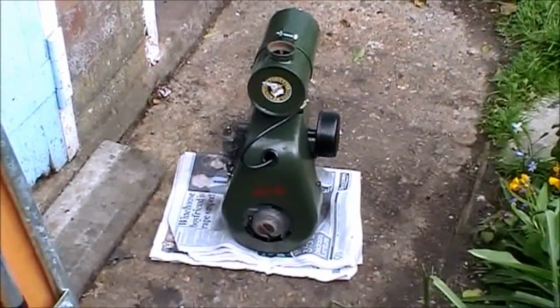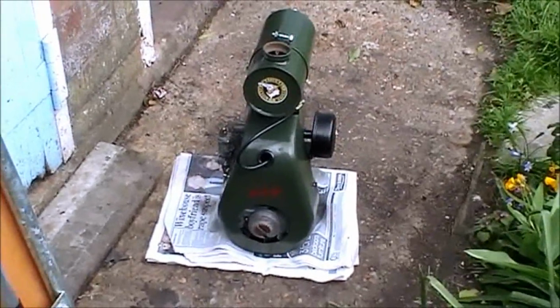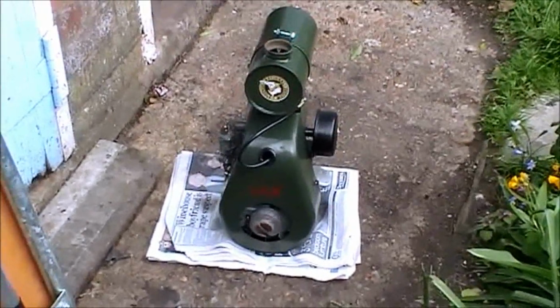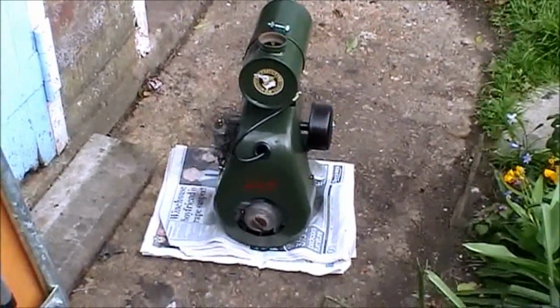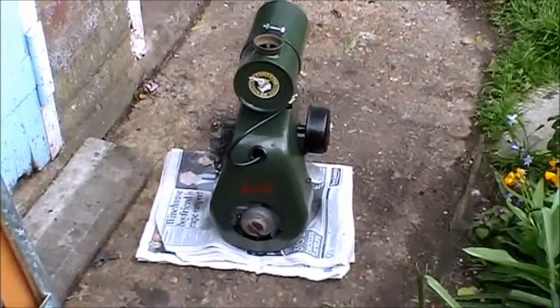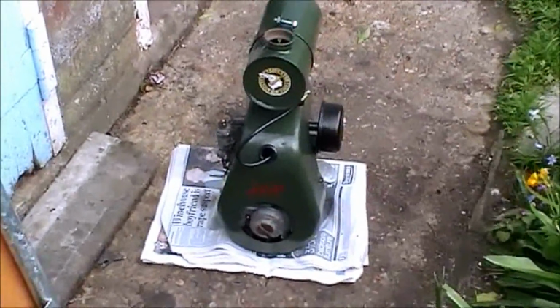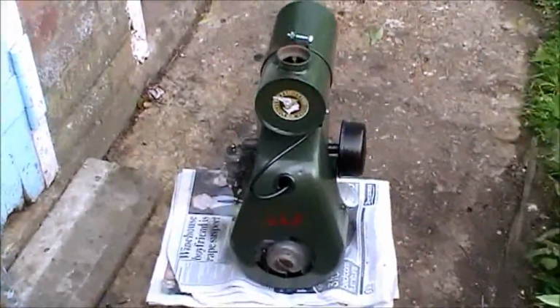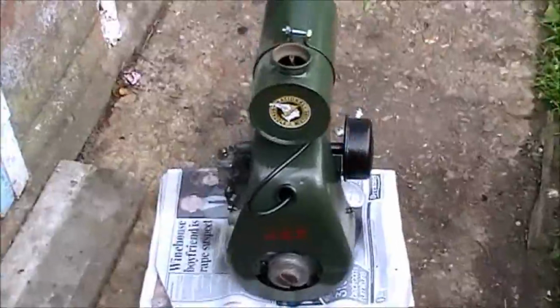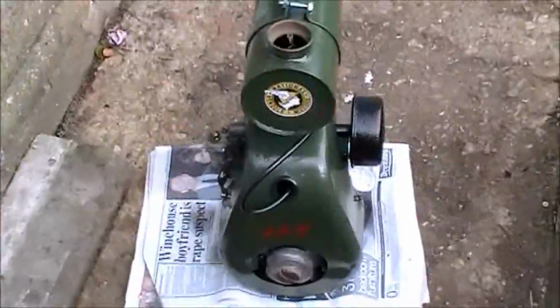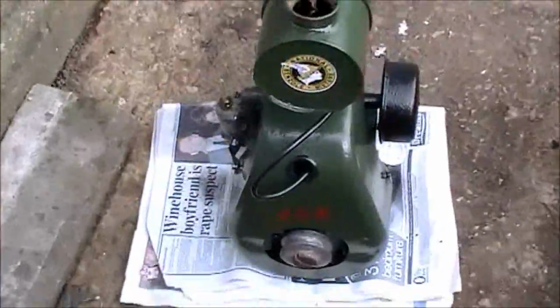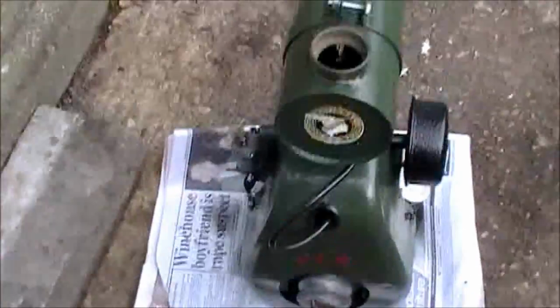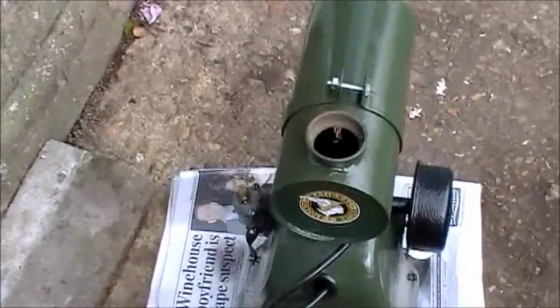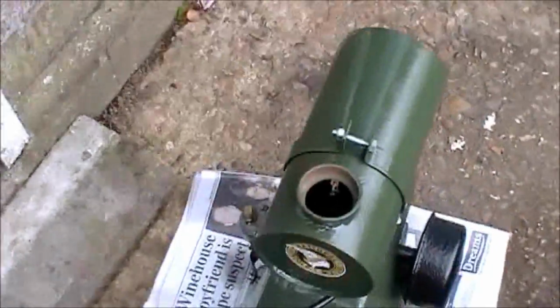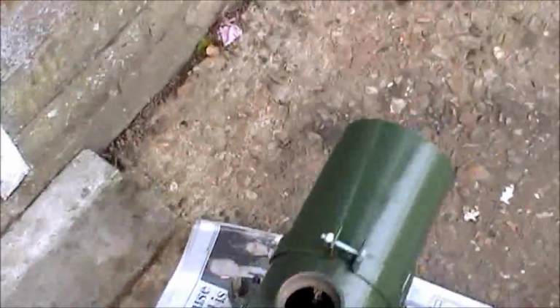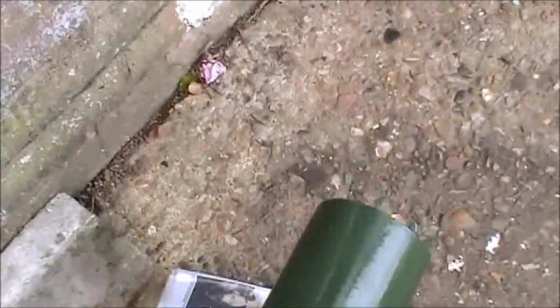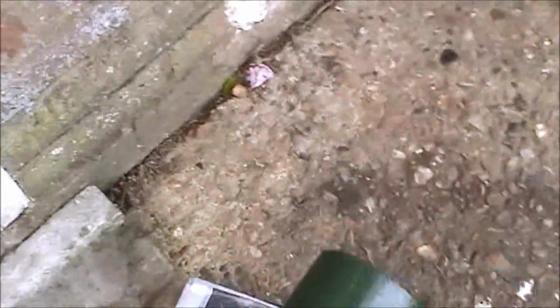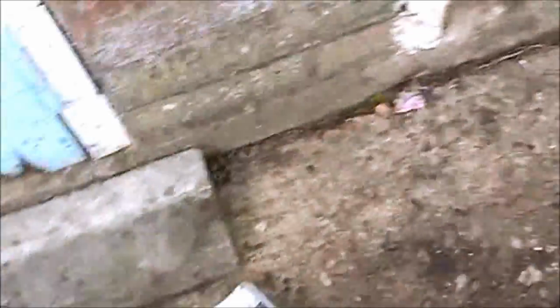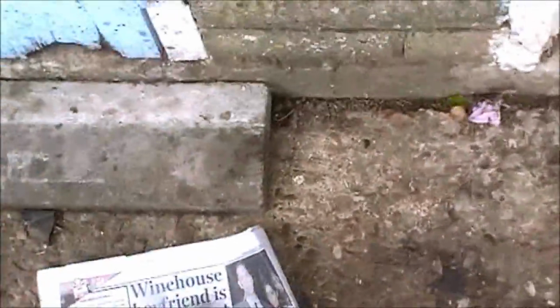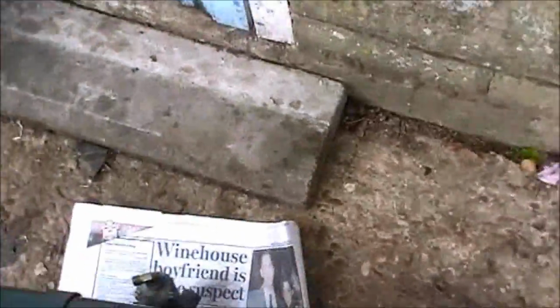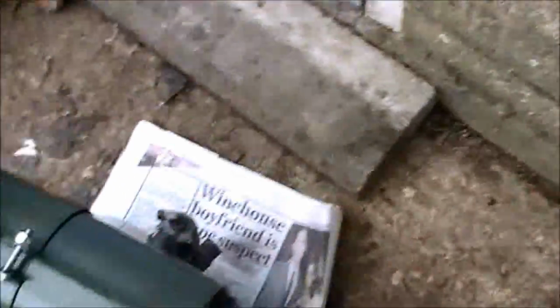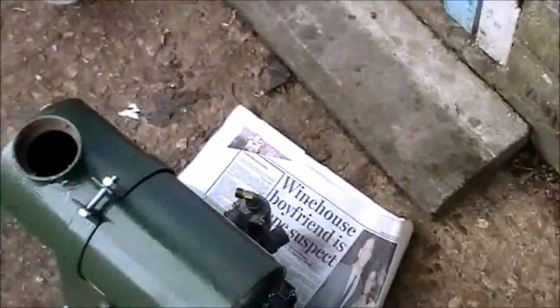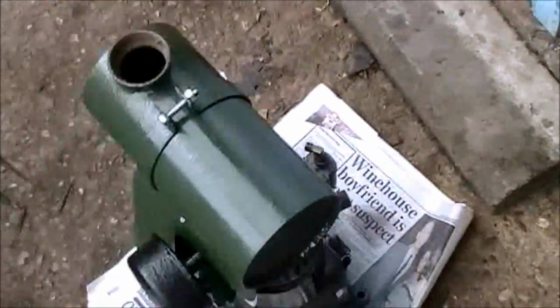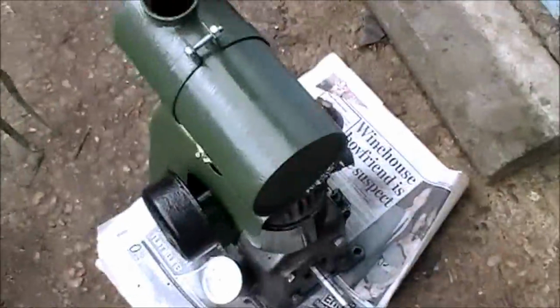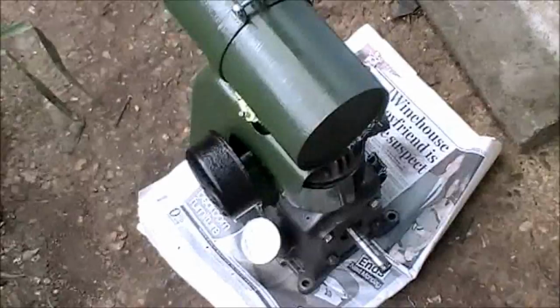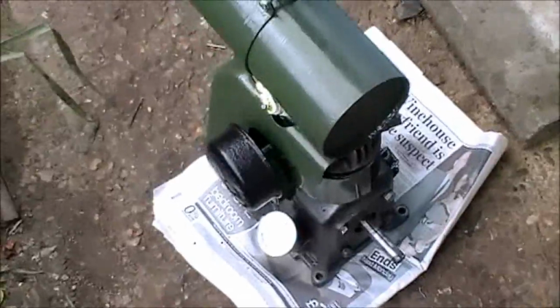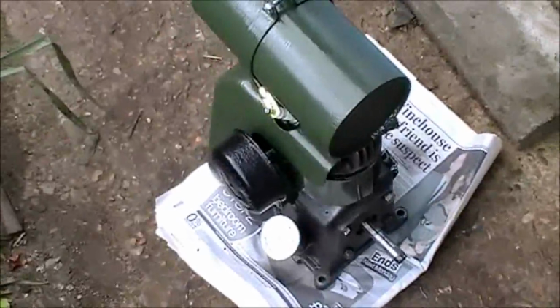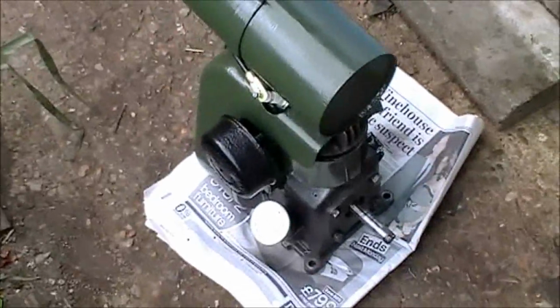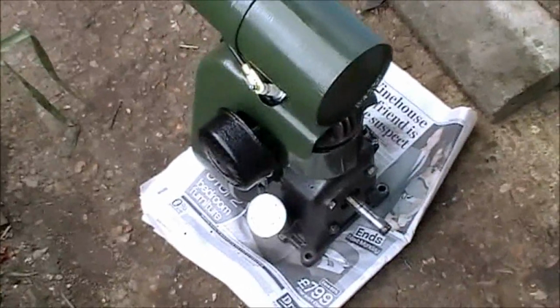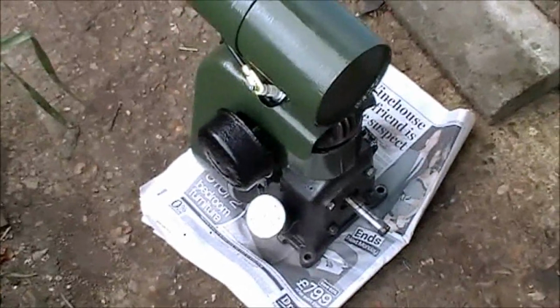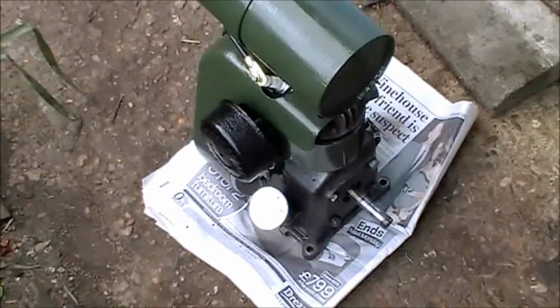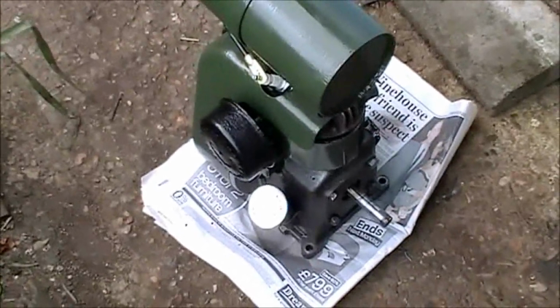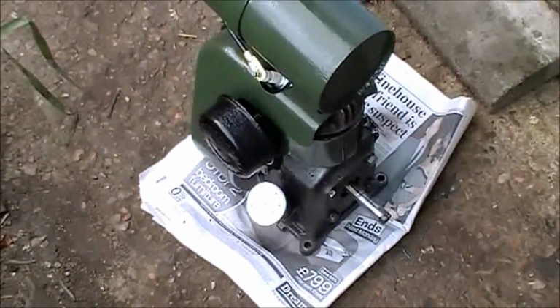Got quite a bit of a bag together now. The air filter's sitting in a container of petrol at the moment — it's quite dirty.